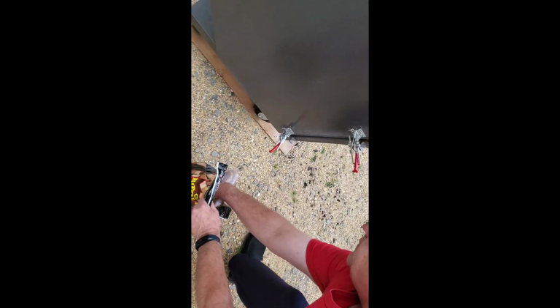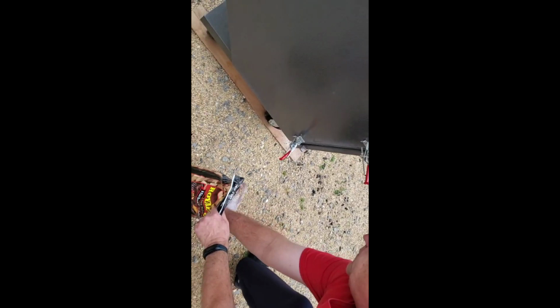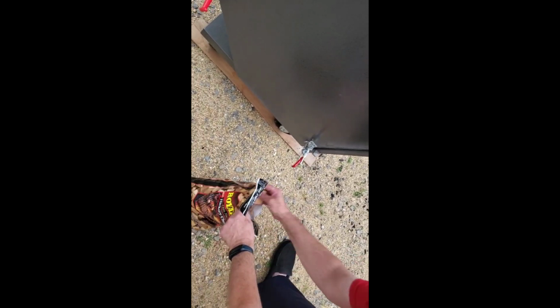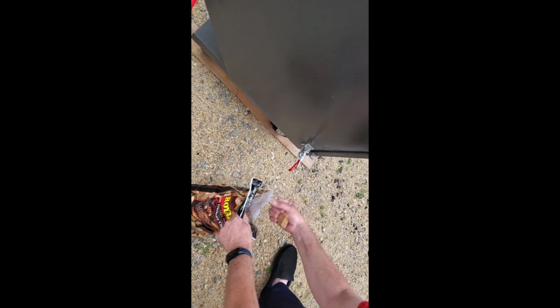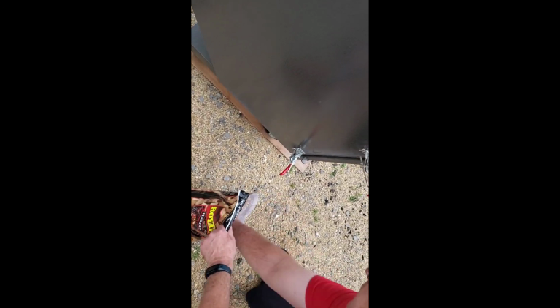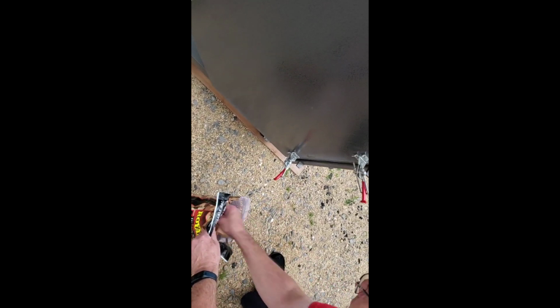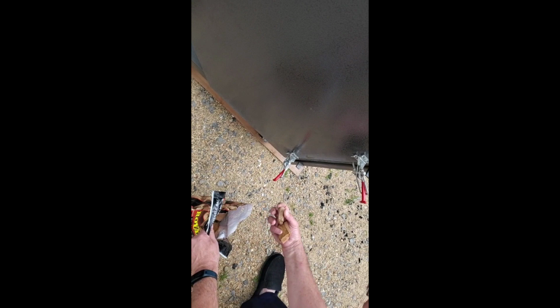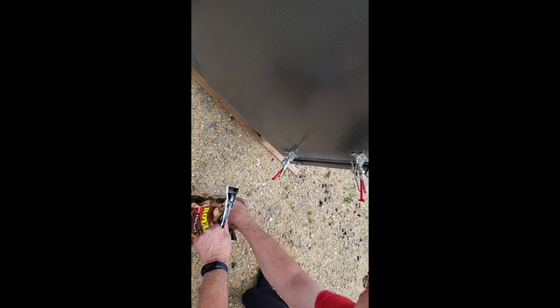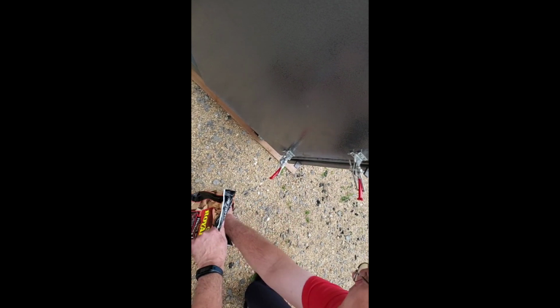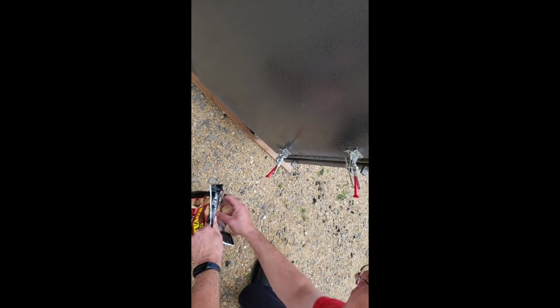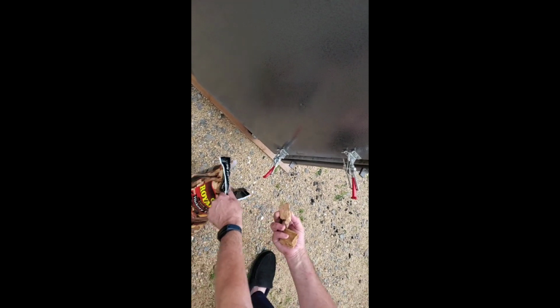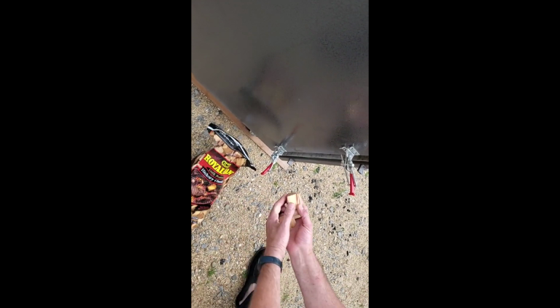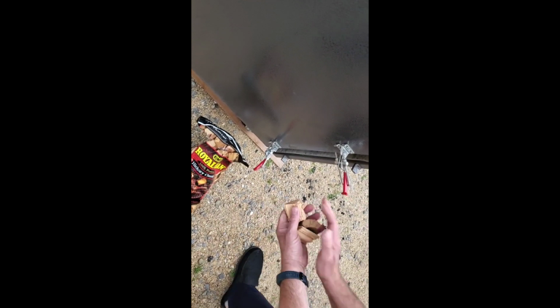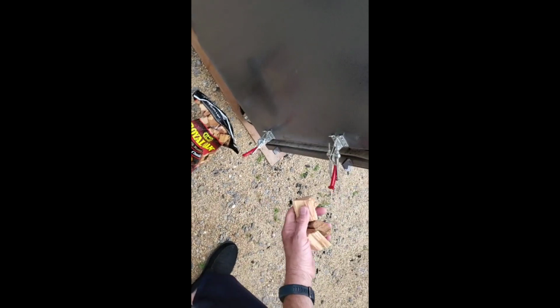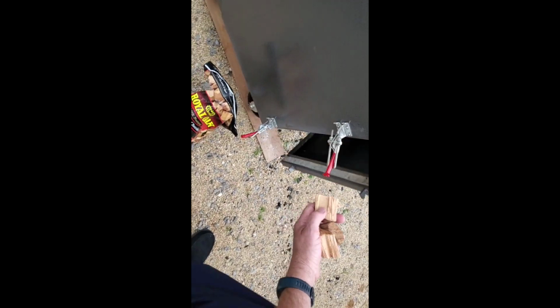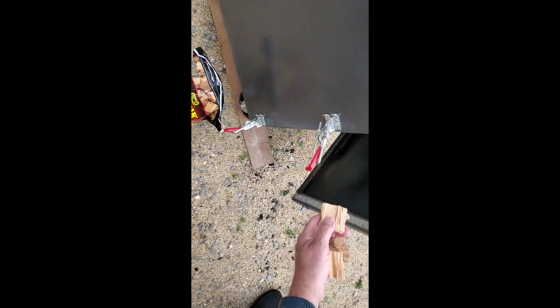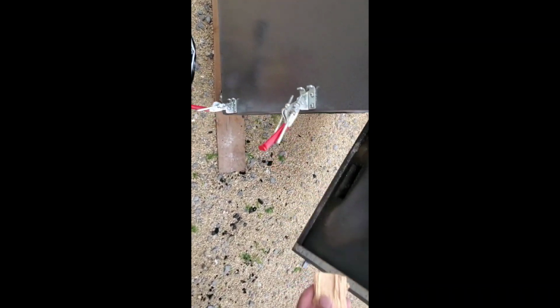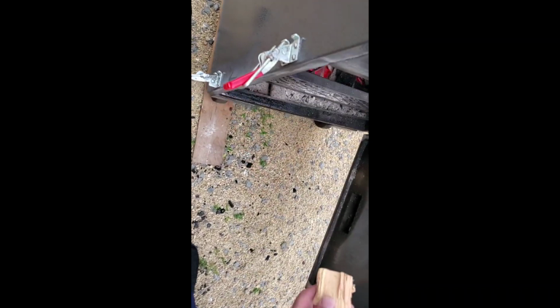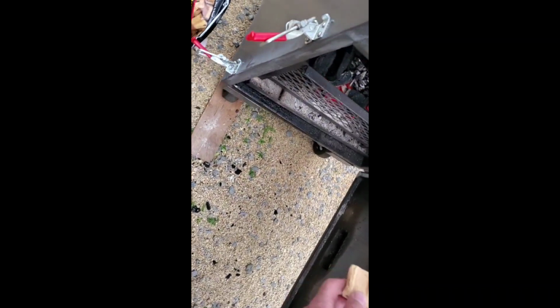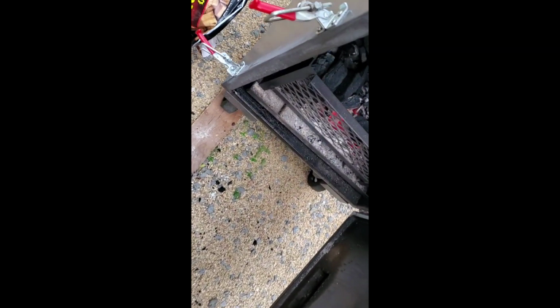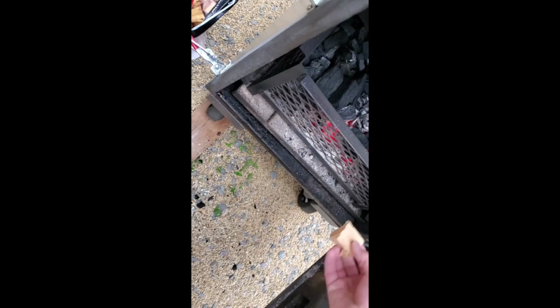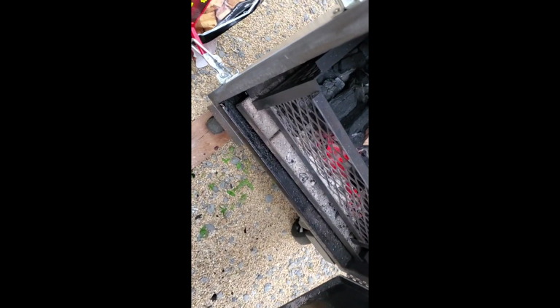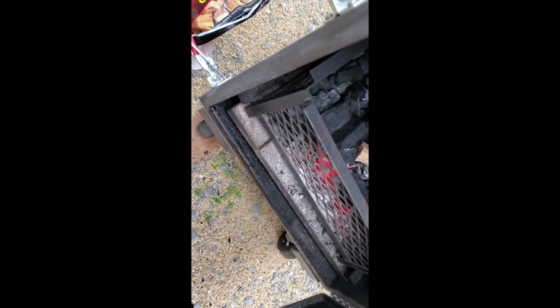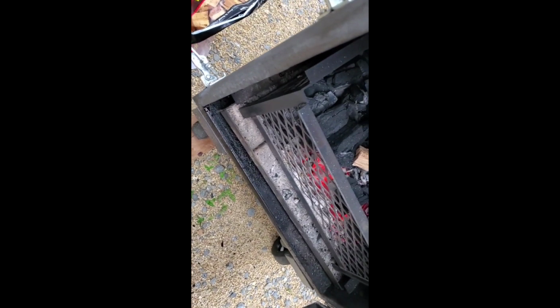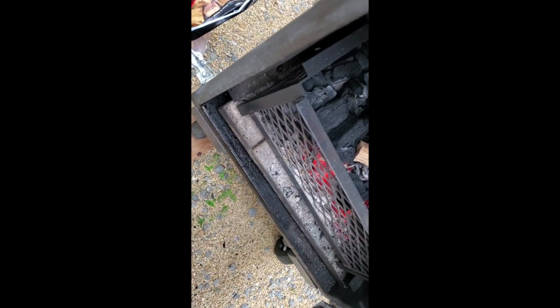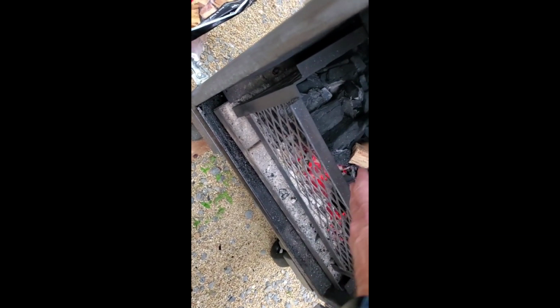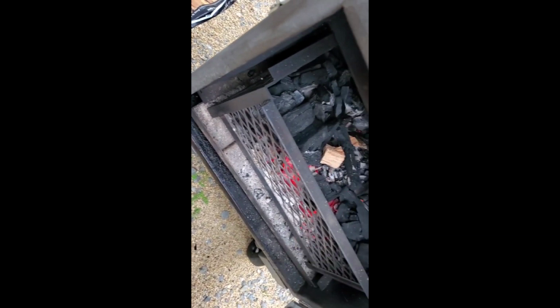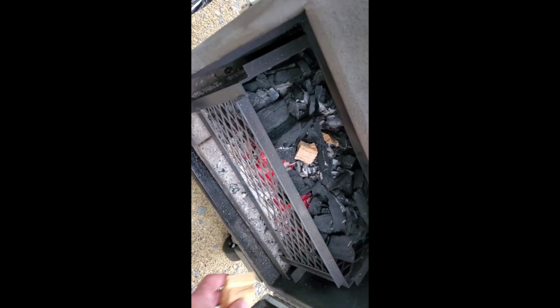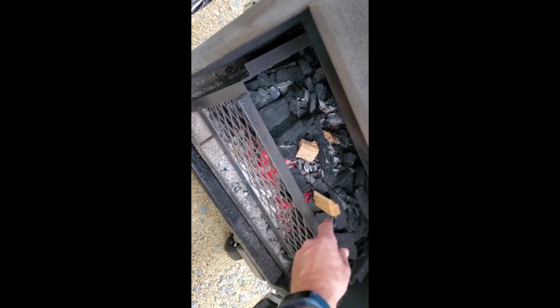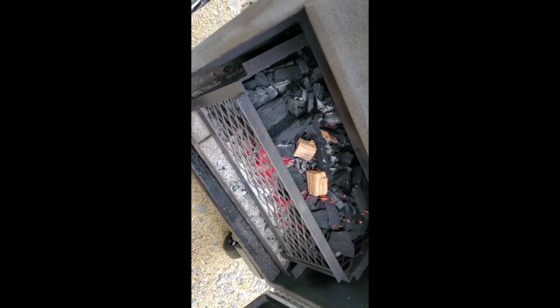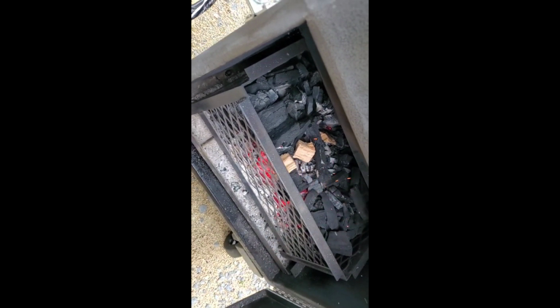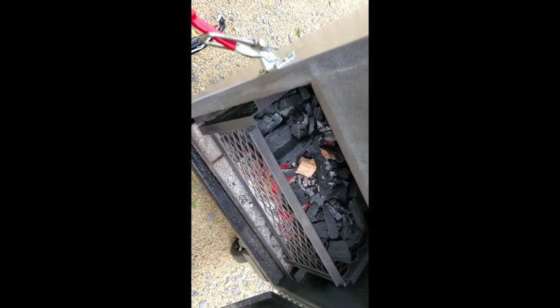We're going to go ahead and put a few hickory chunks into our fire. It's not going to take too much — we've just got a couple of pounds of meat that we're going to be cooking in this meatloaf. Let's go ahead and get that started.